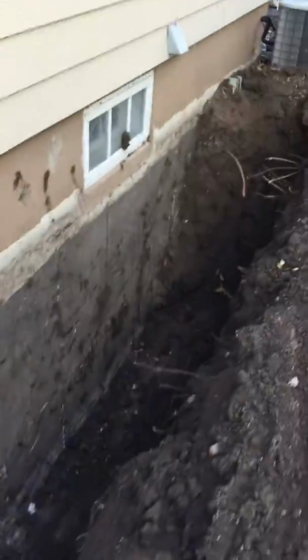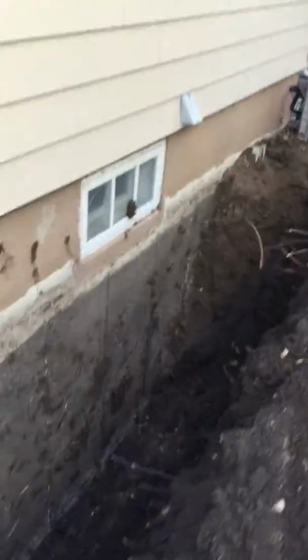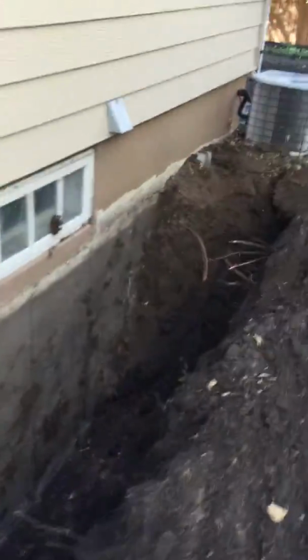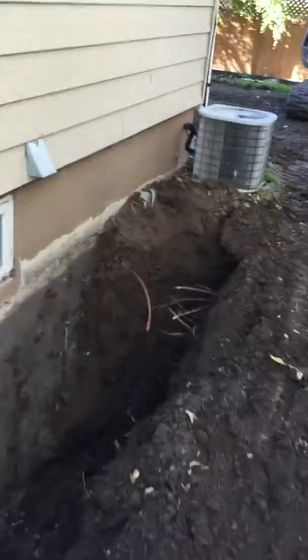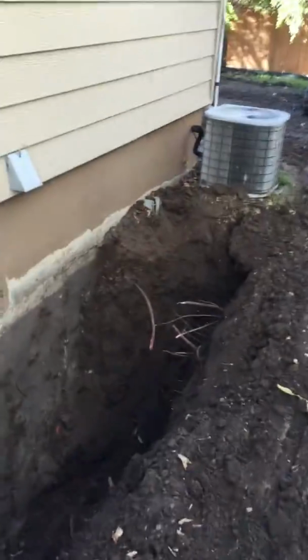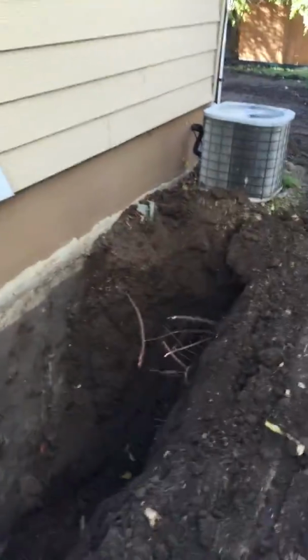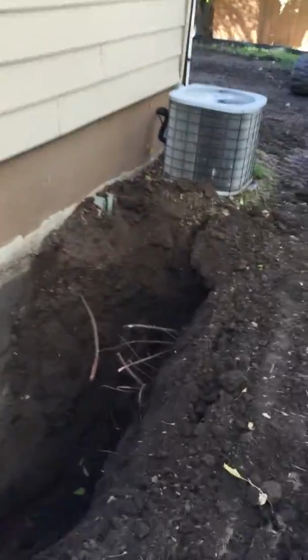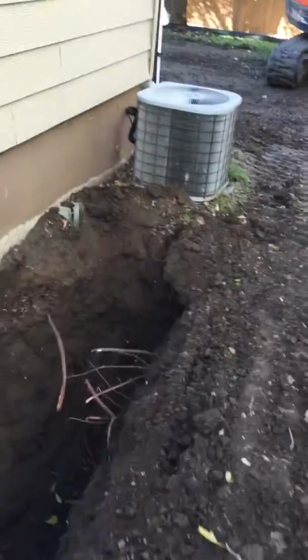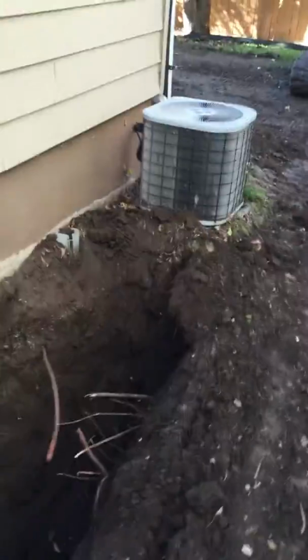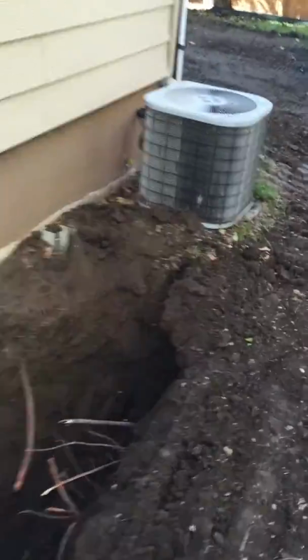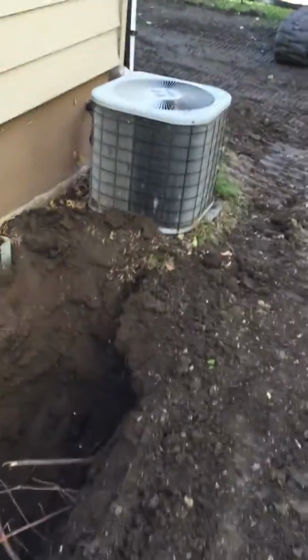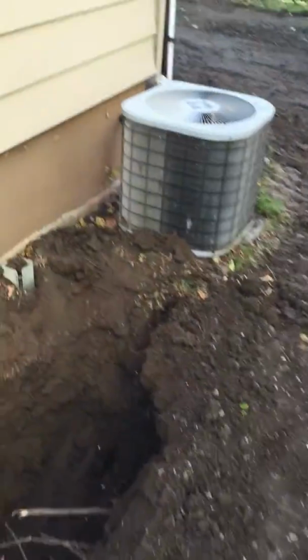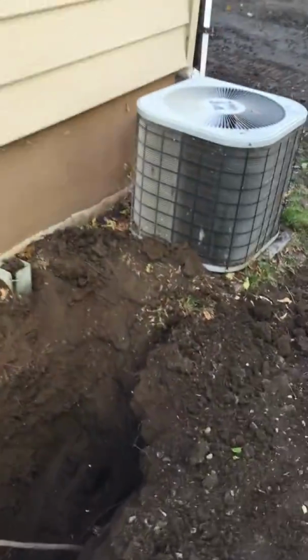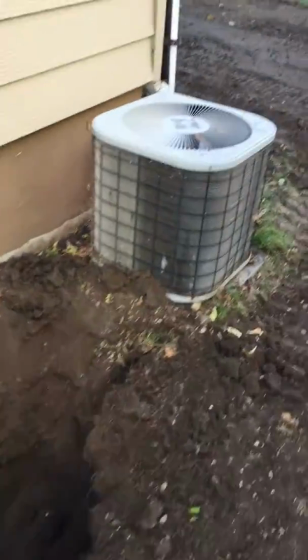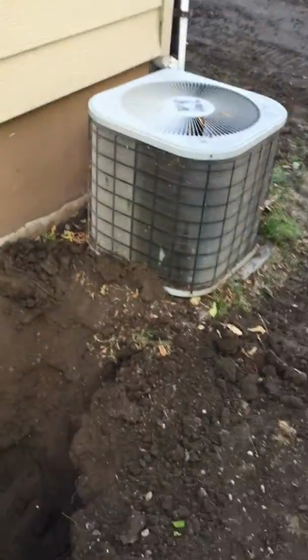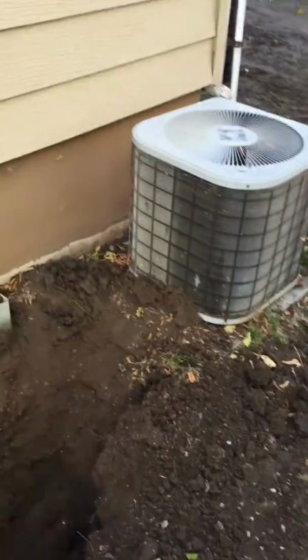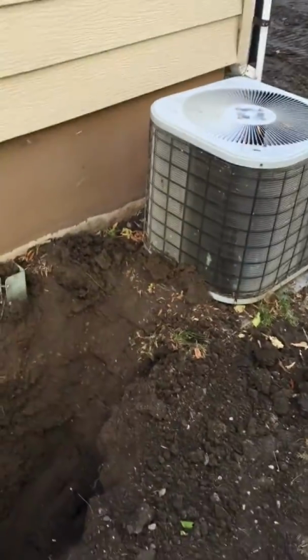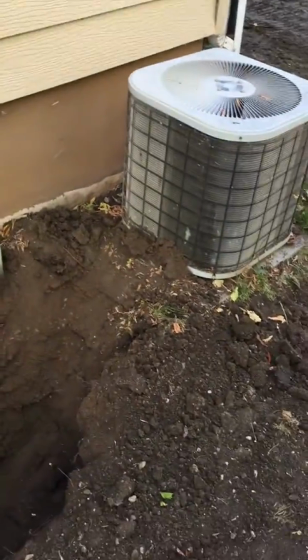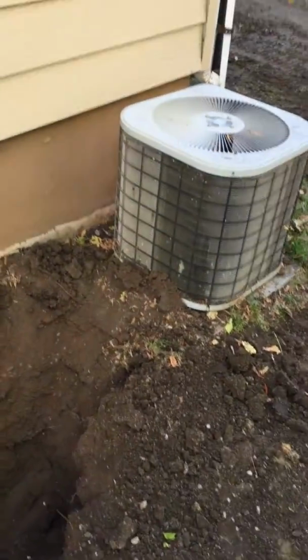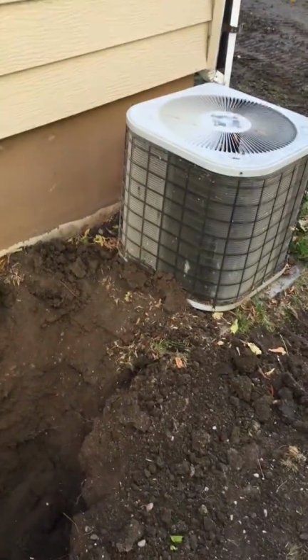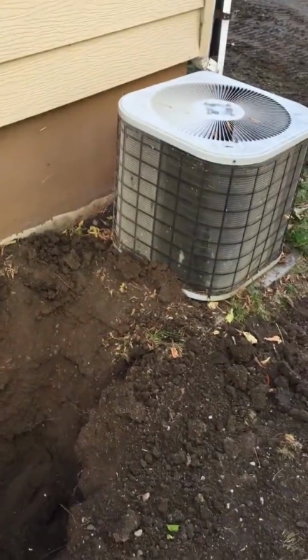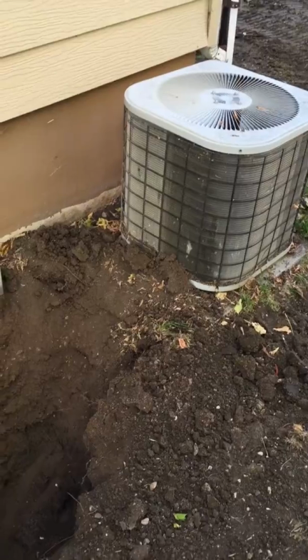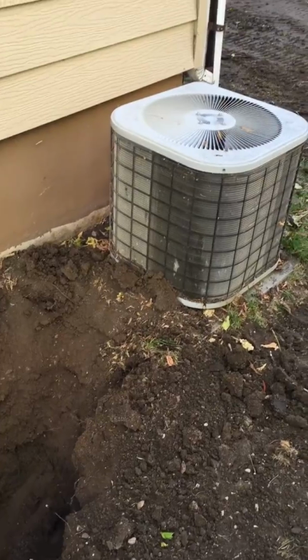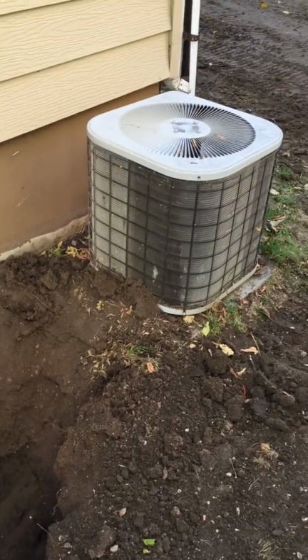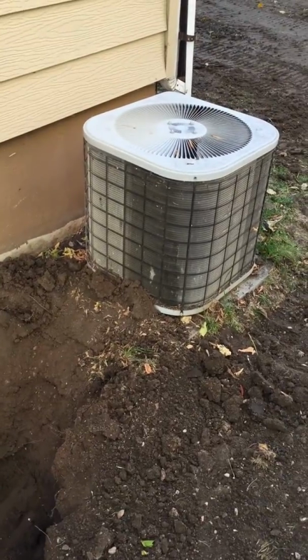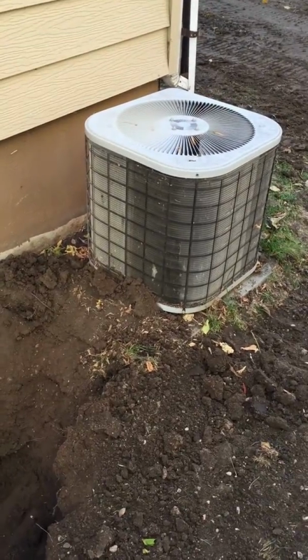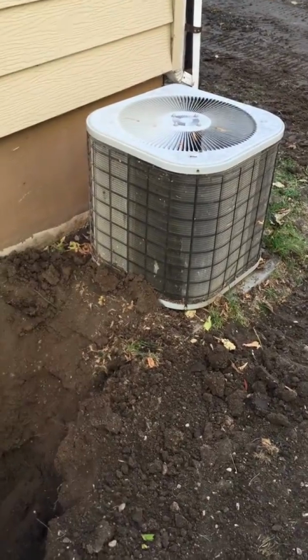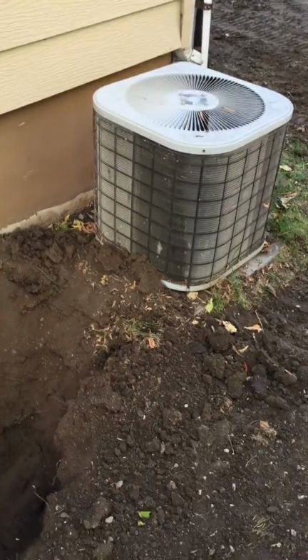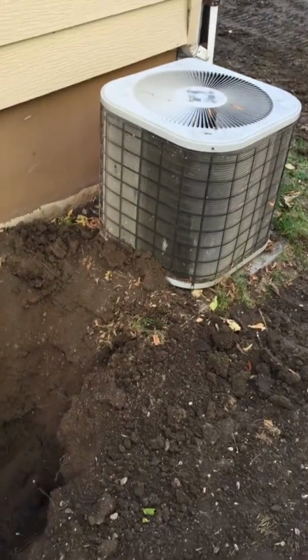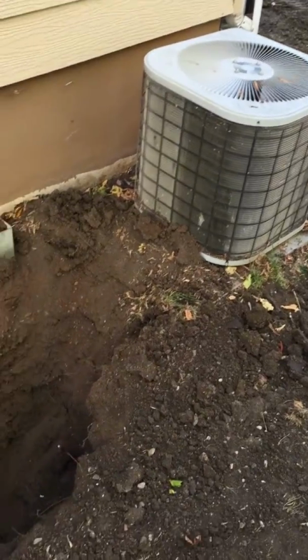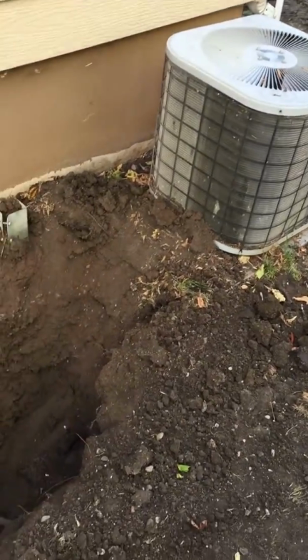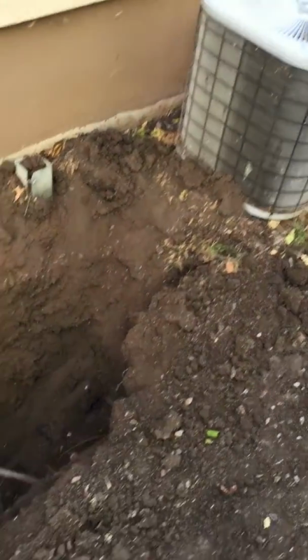The plumber's here now to disconnect the air conditioning unit. It obviously has to be removed so we can finish the excavation, and then we can continue.